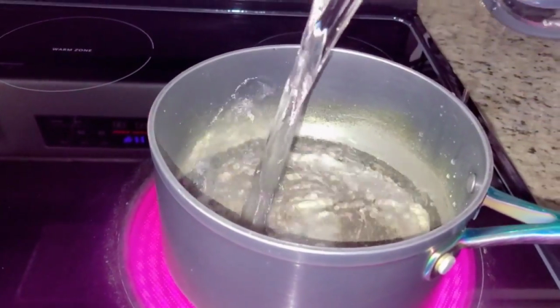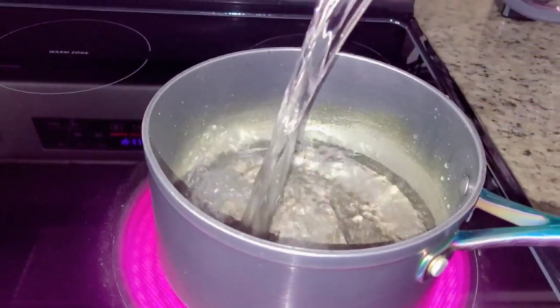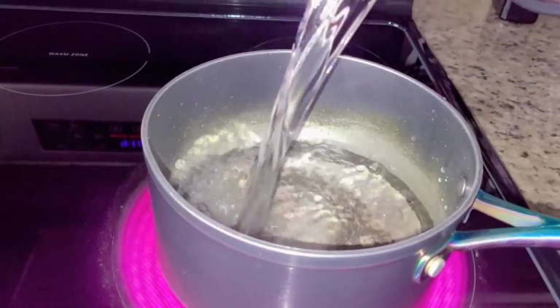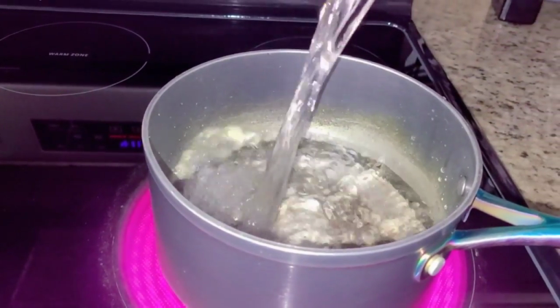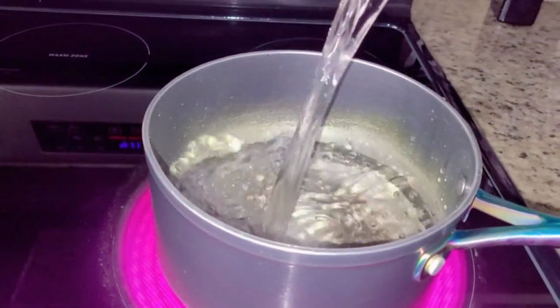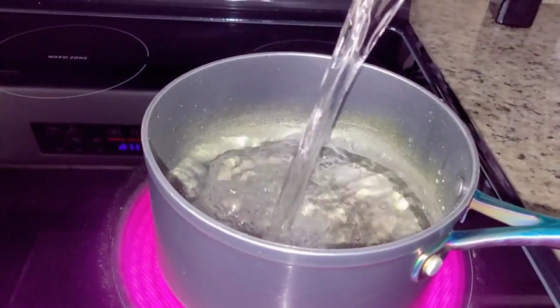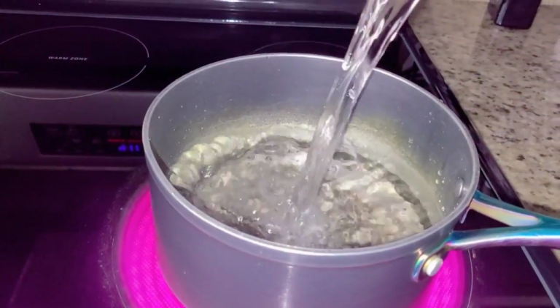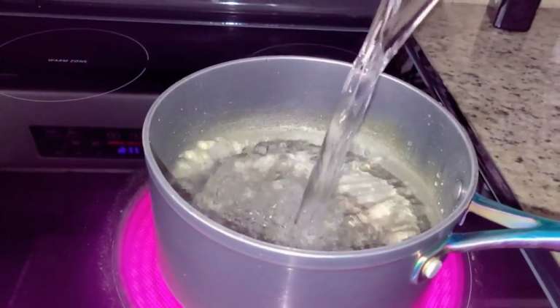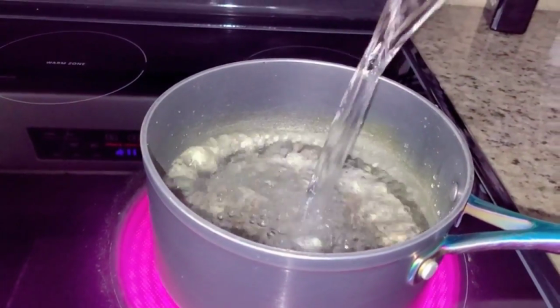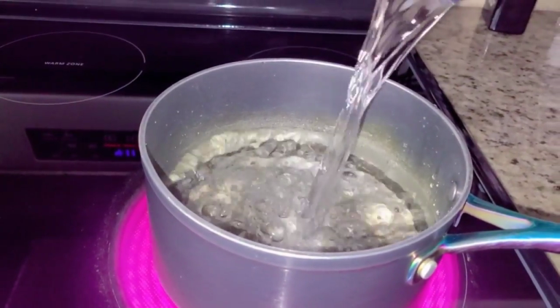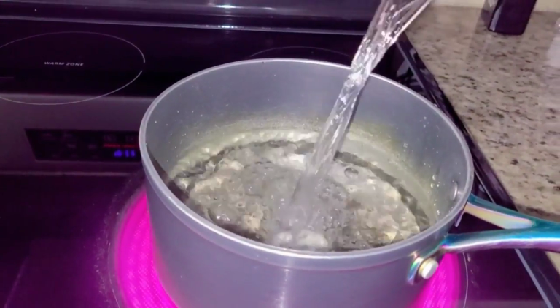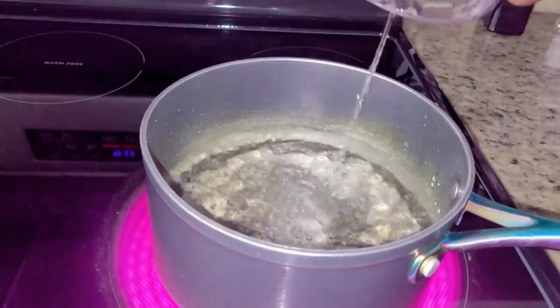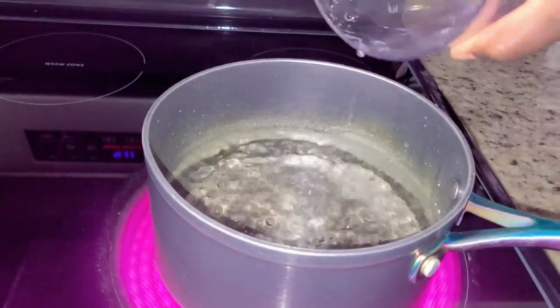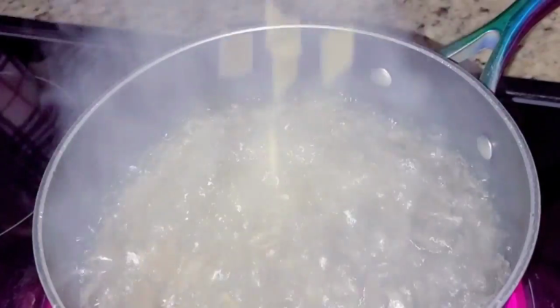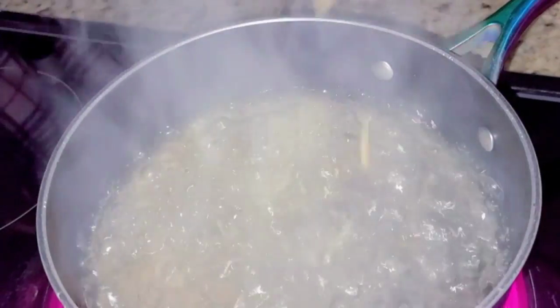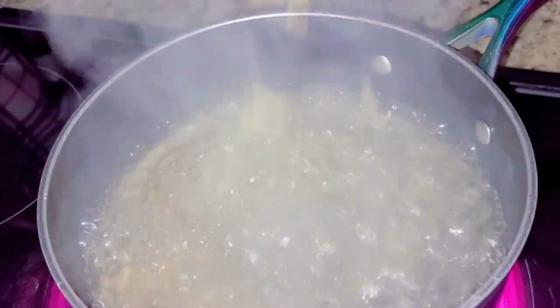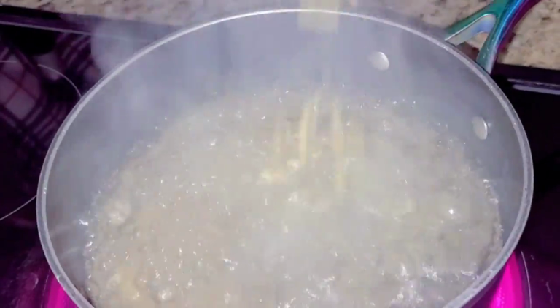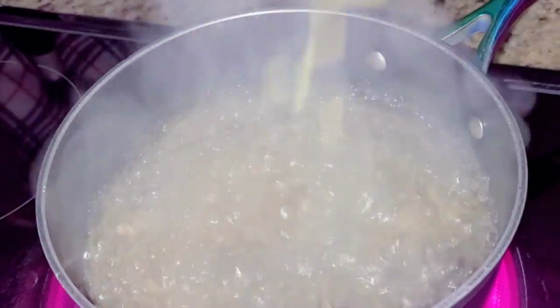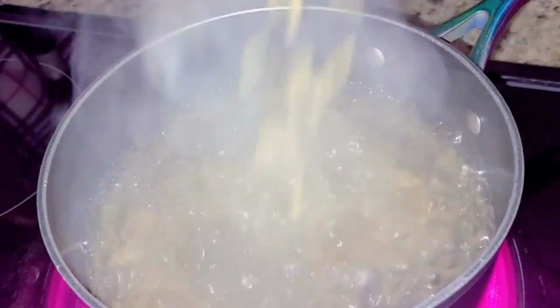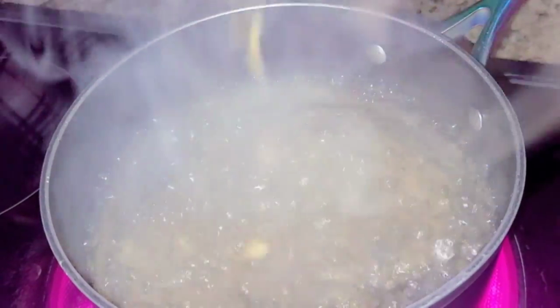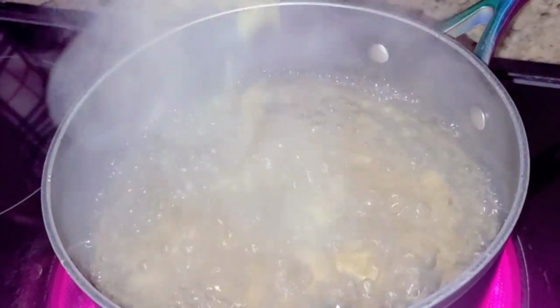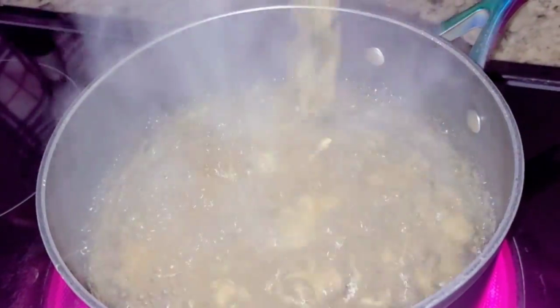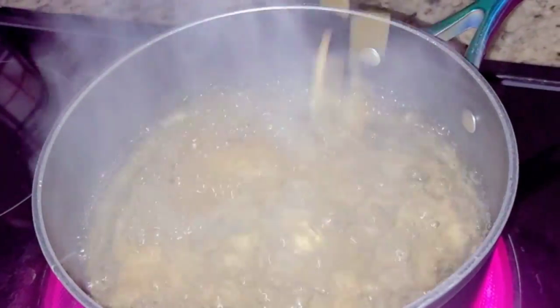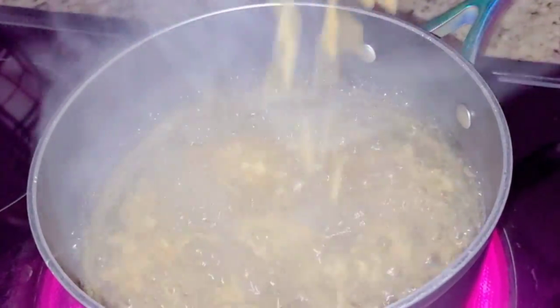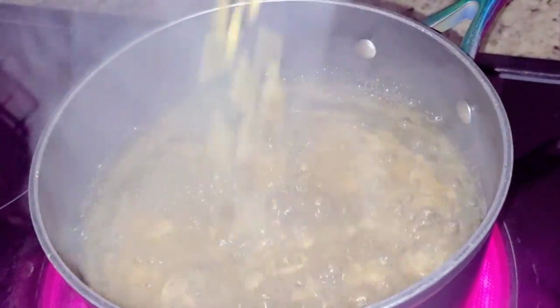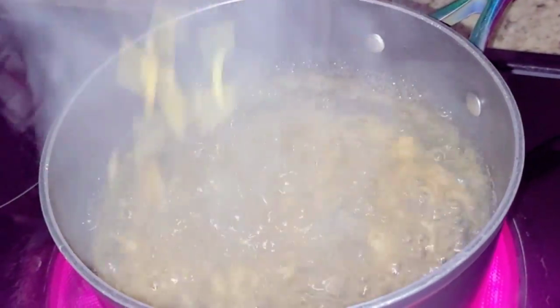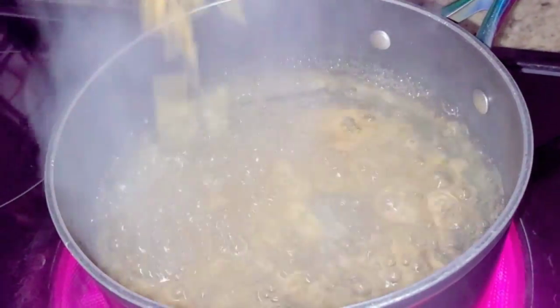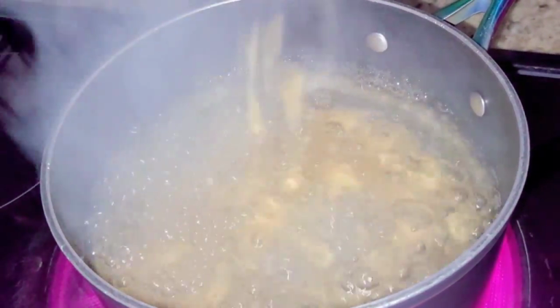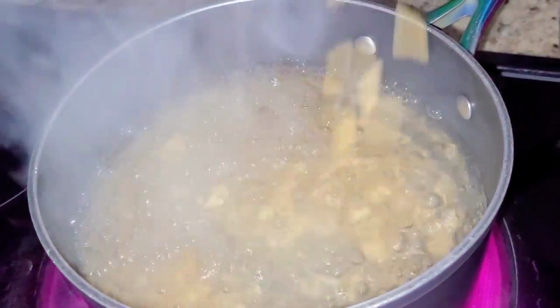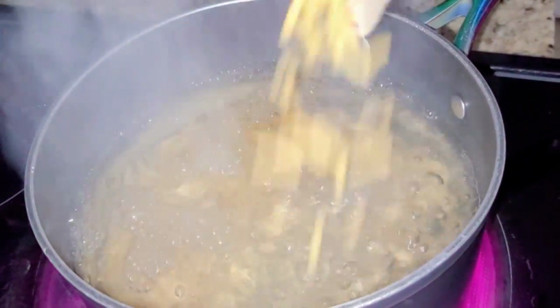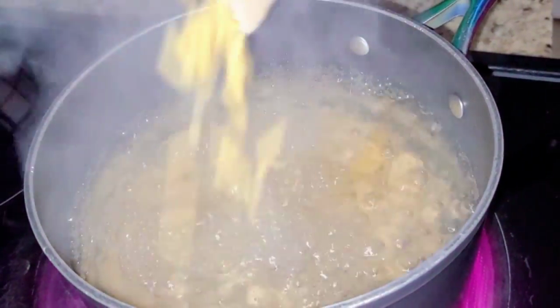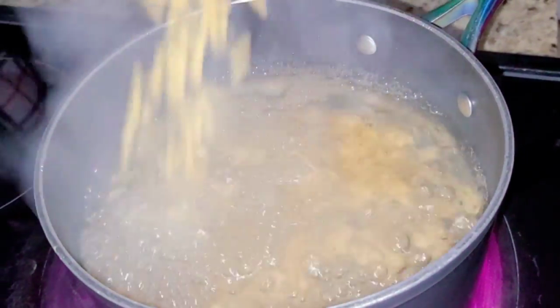The pot is ready and water goes in, followed with mac and cheese. Leave this all together to boil for 8 minutes.